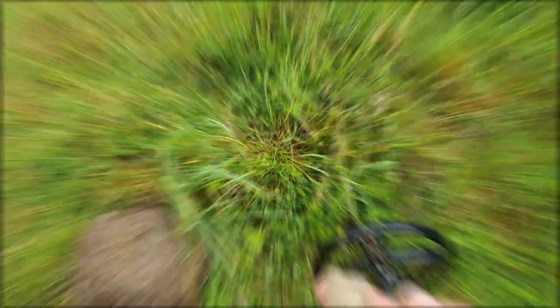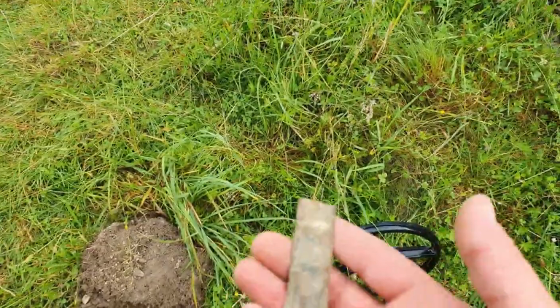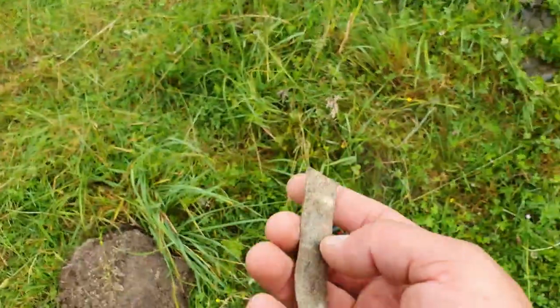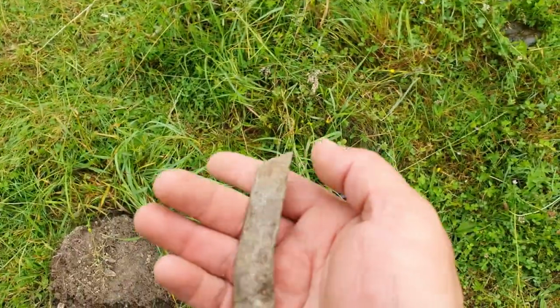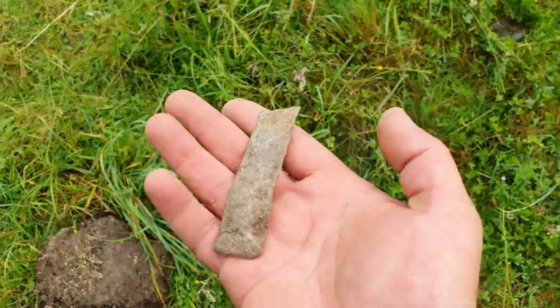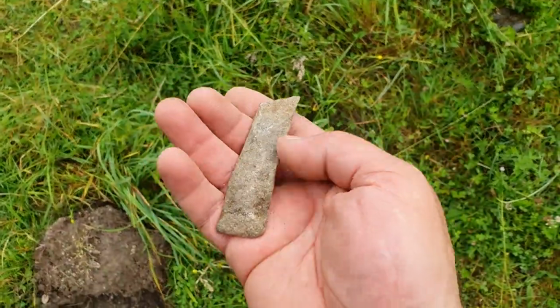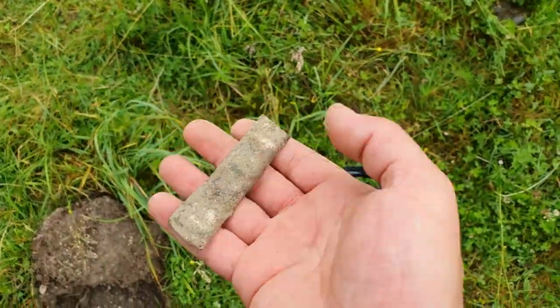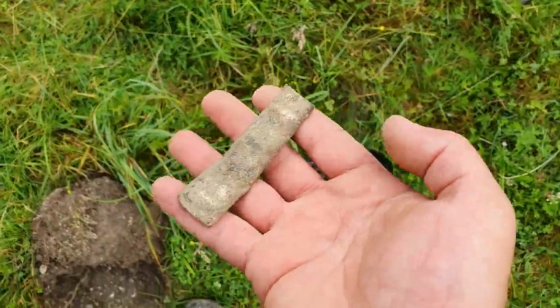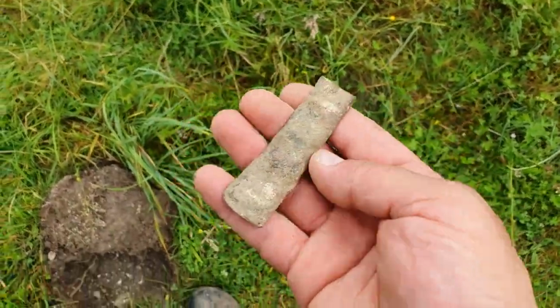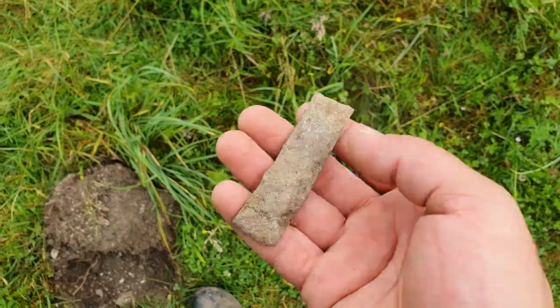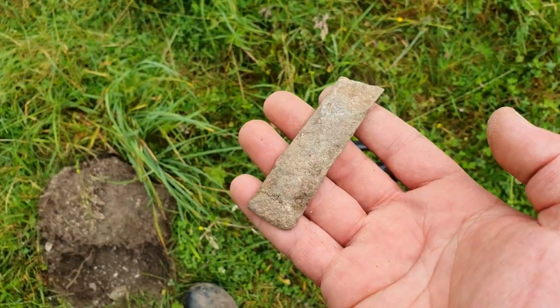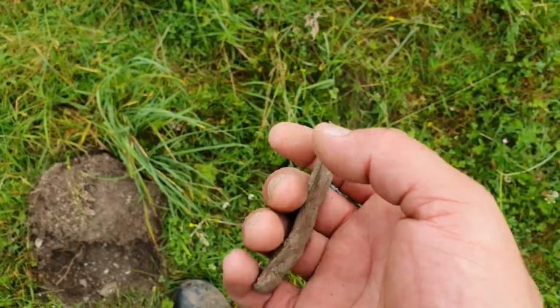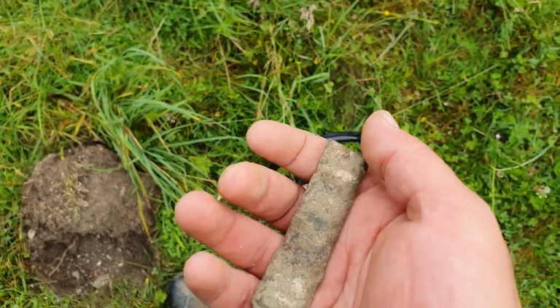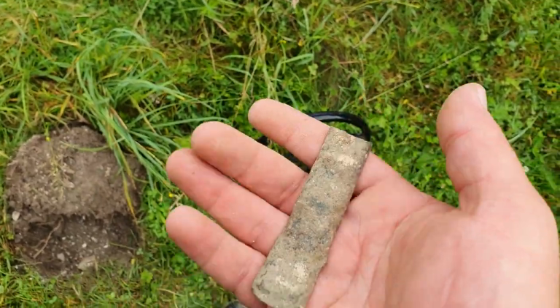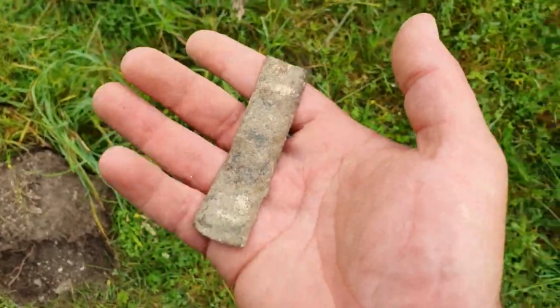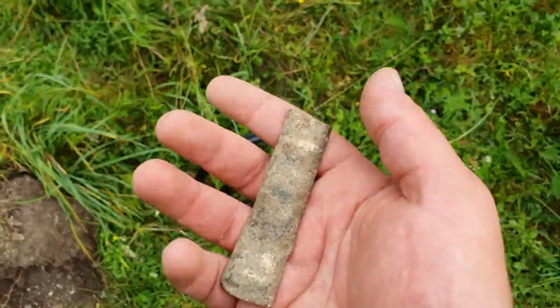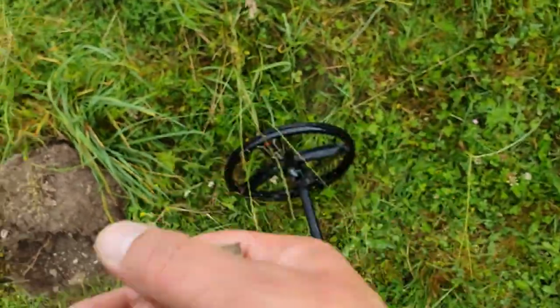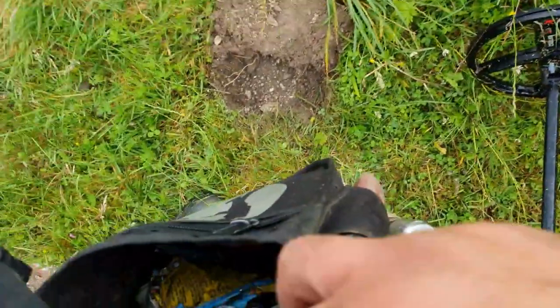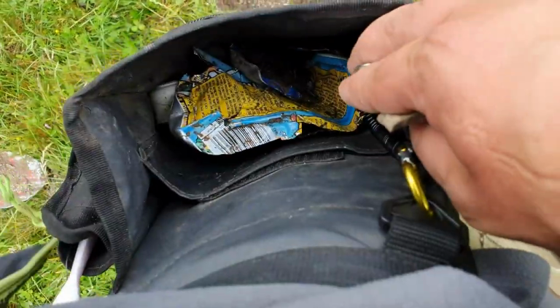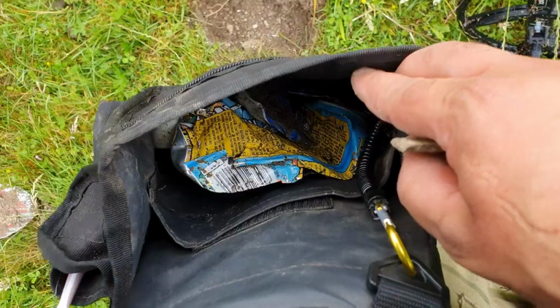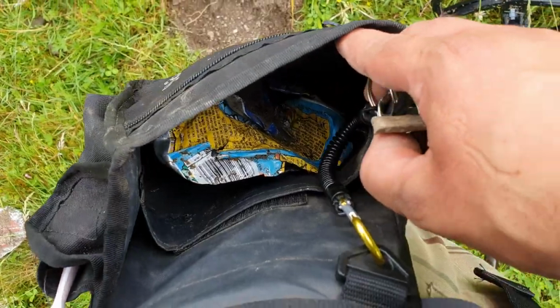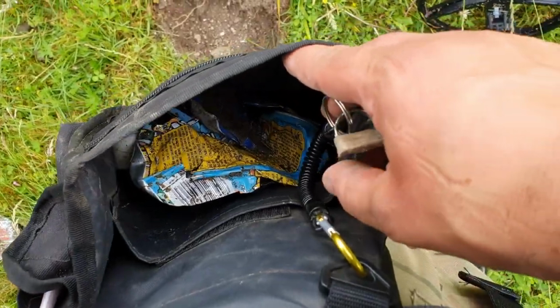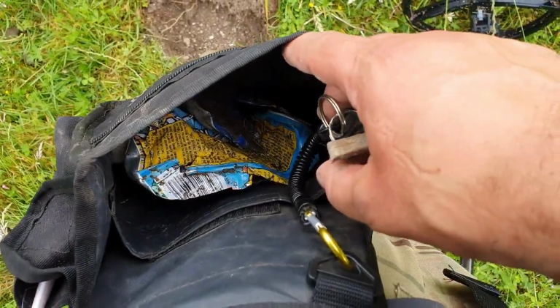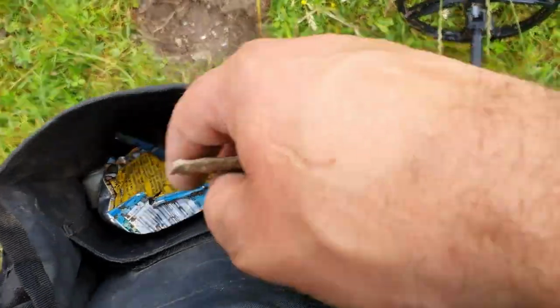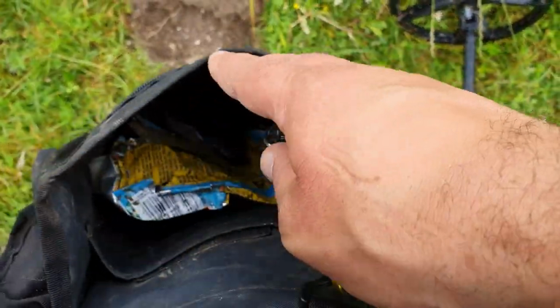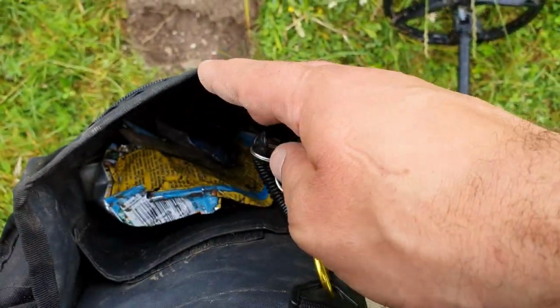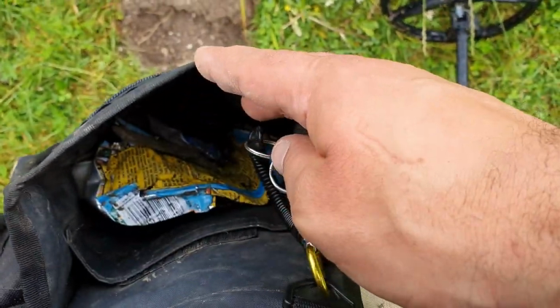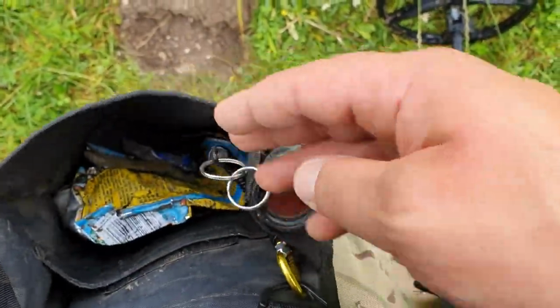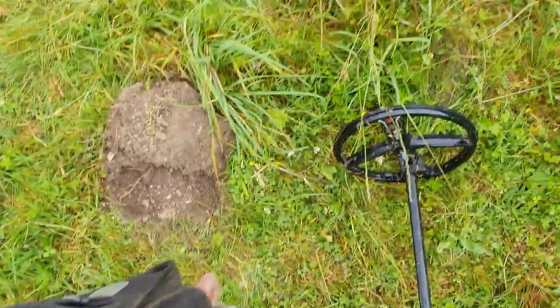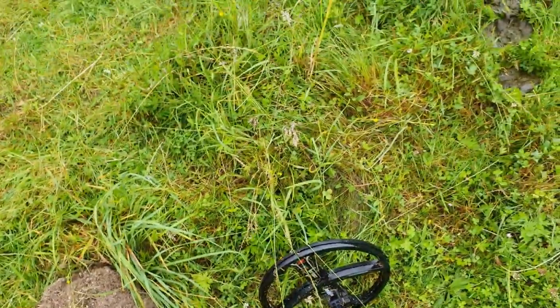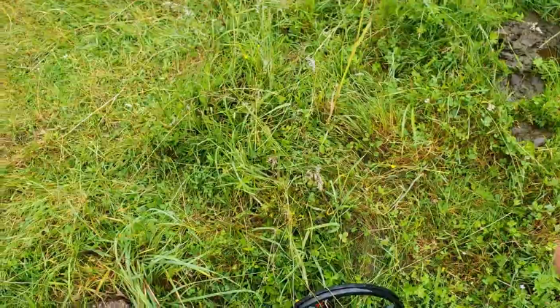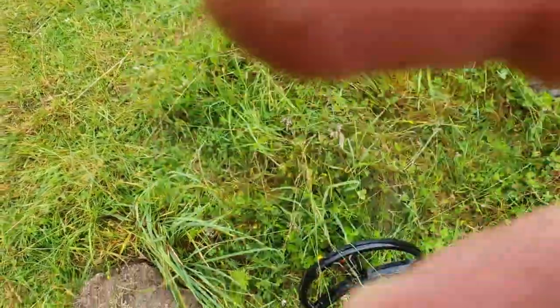I'm nearly an hour in now and that's the best thing I've had so far, just a bit of junk really. But better than the other stuff I've had - if you look in my bag you can see I've had loads of bits of aluminium and tin cans, all the modern rubbish.